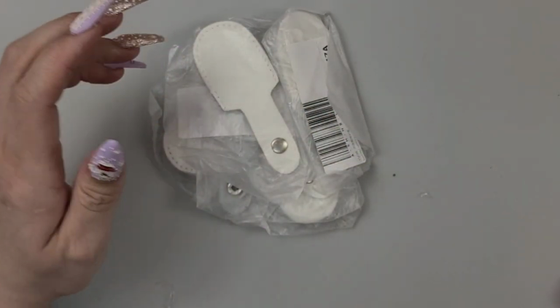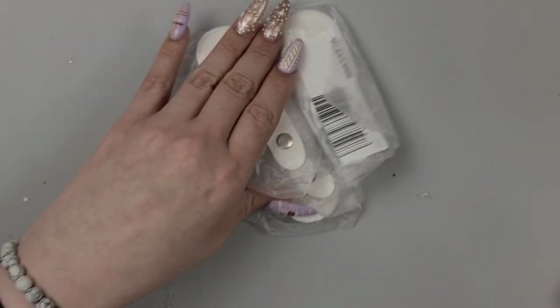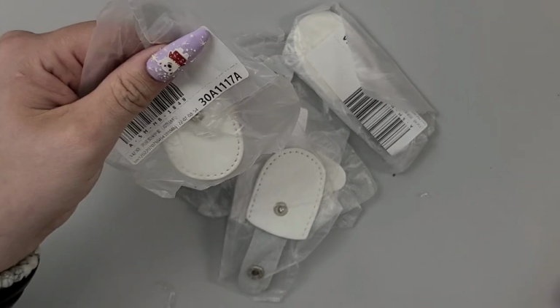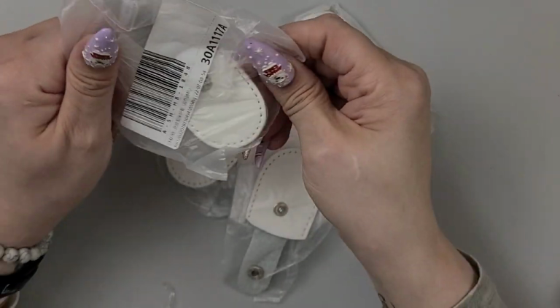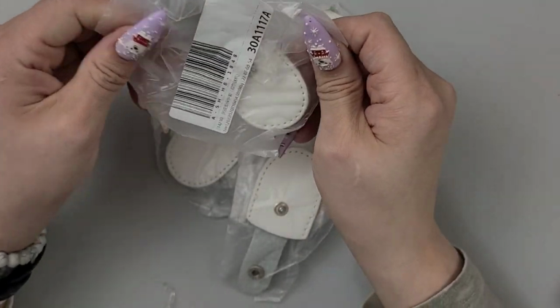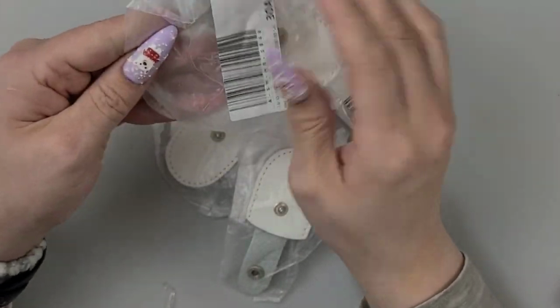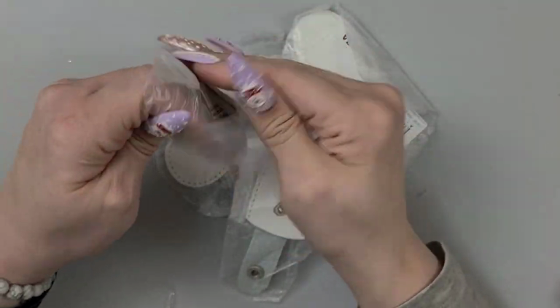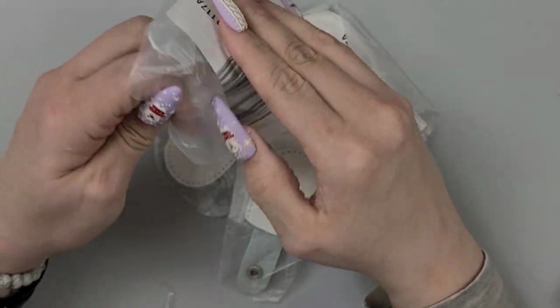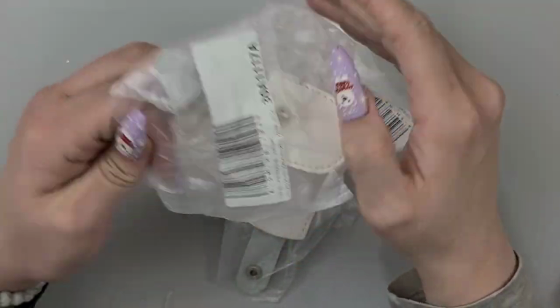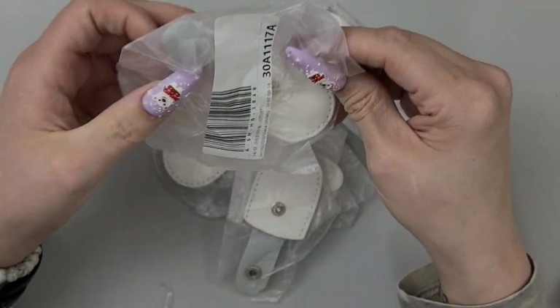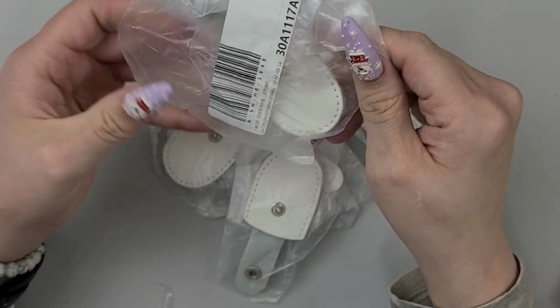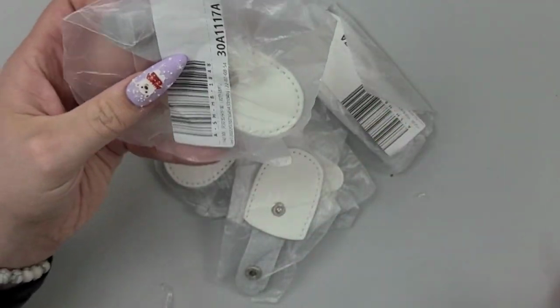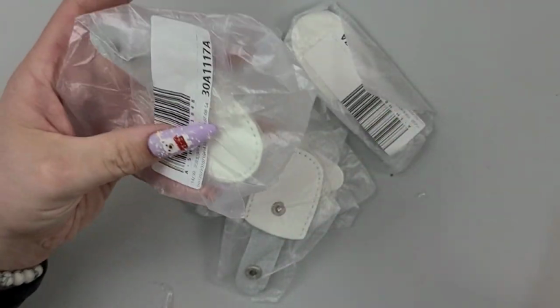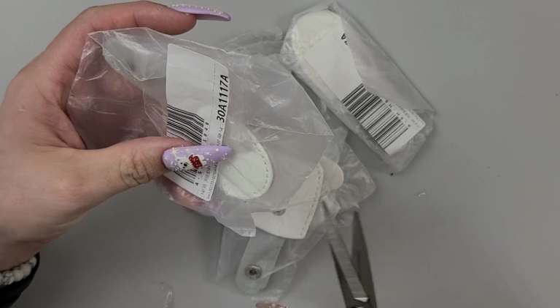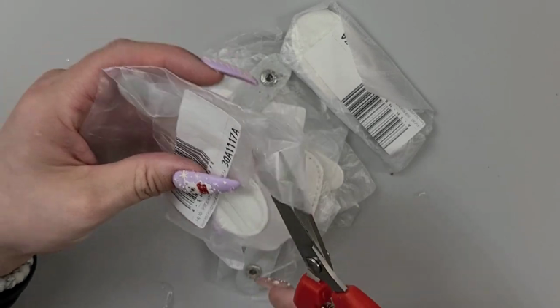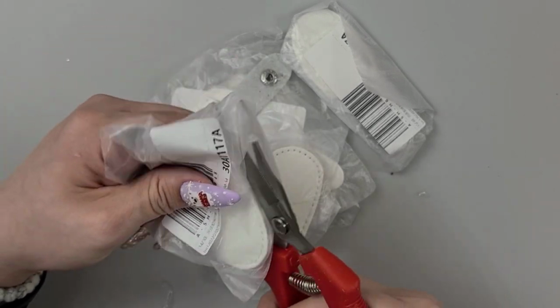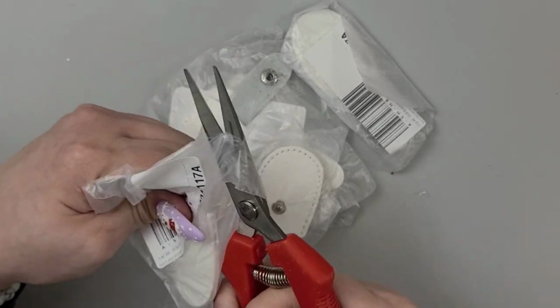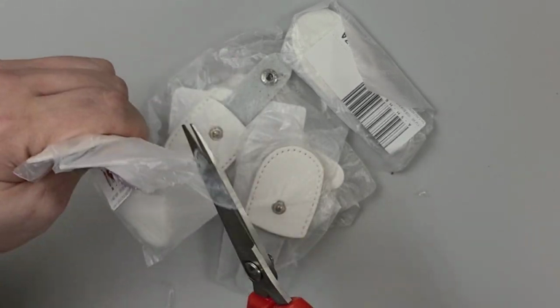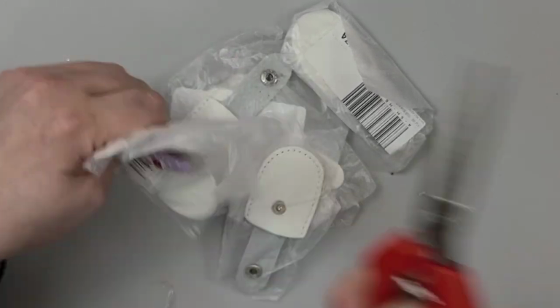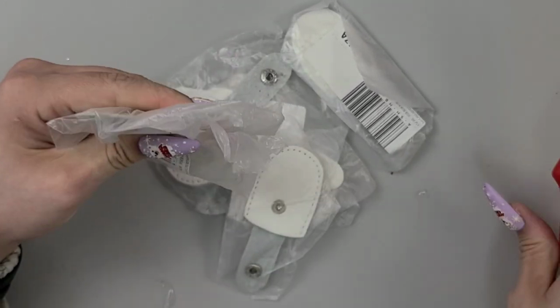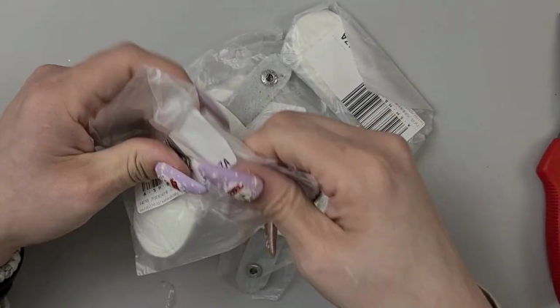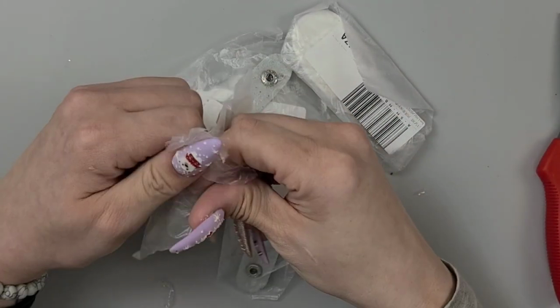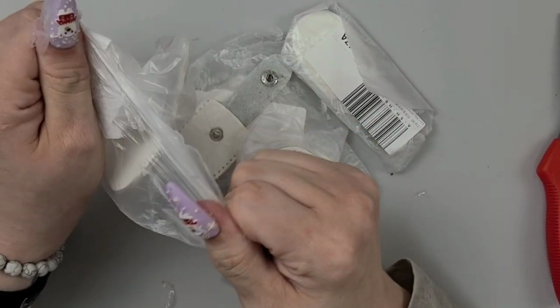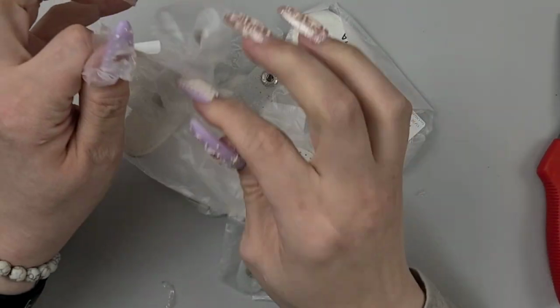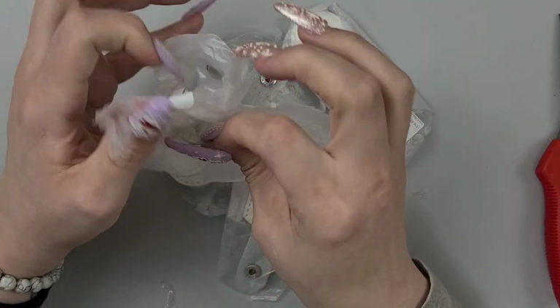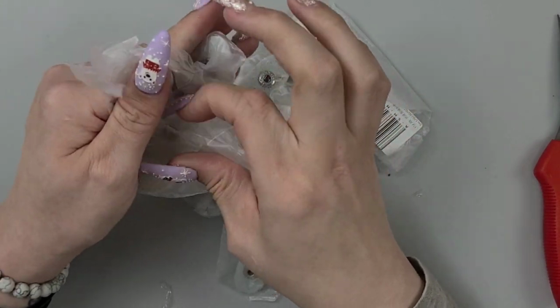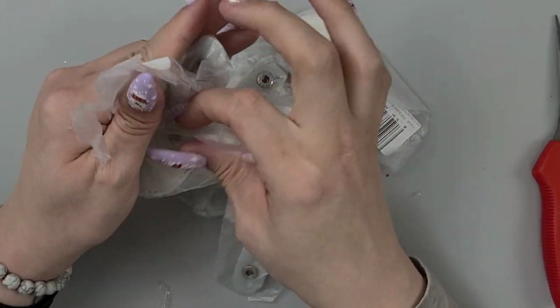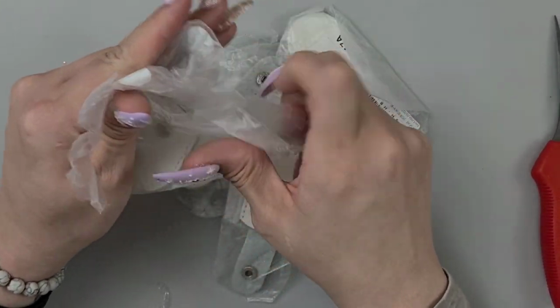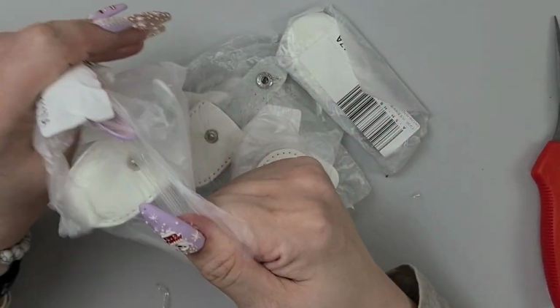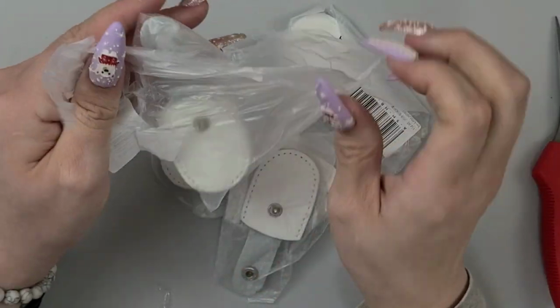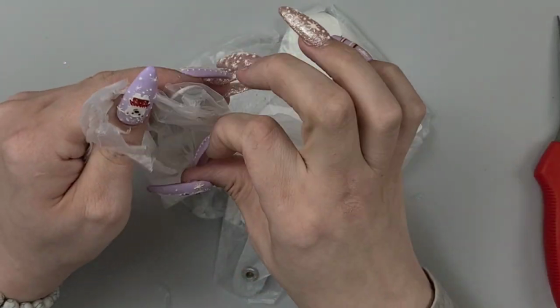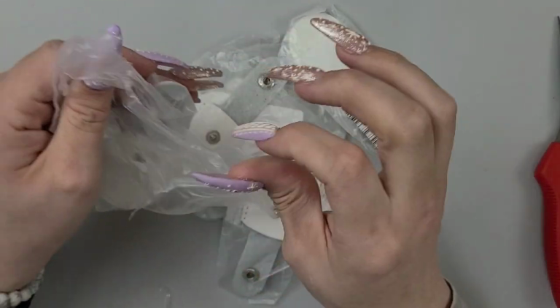I've been wanting these so bad — I don't even know why I didn't just take them out and start using them. But I will be happy to get these and use them.